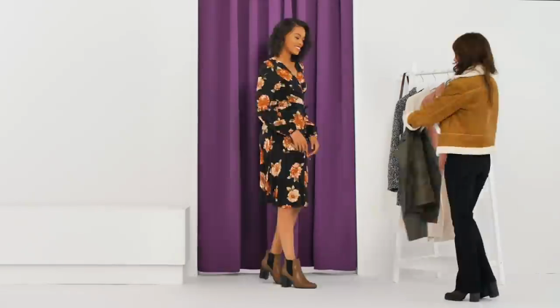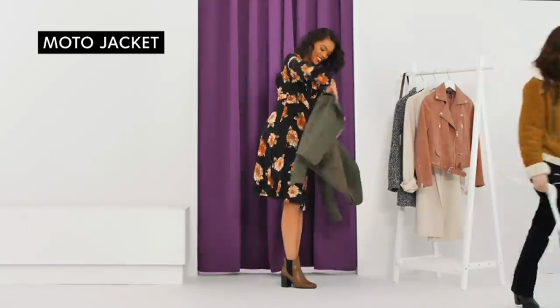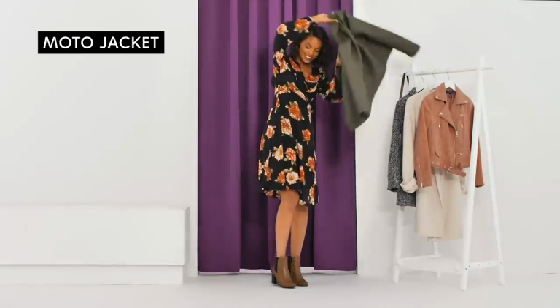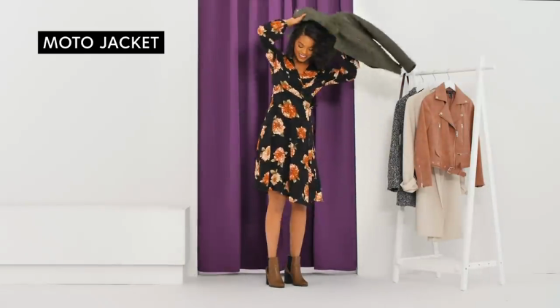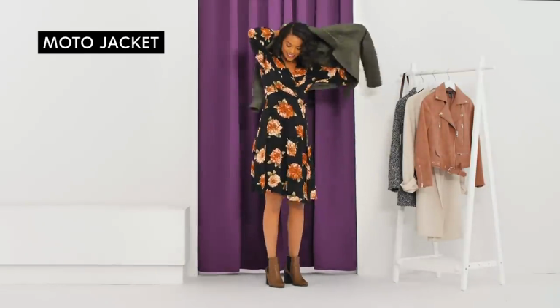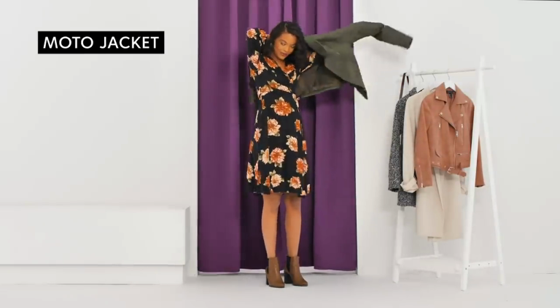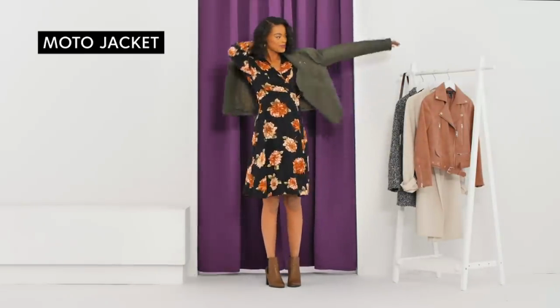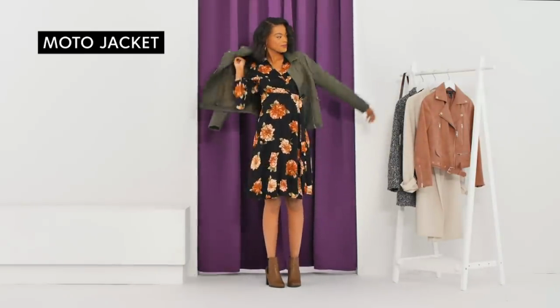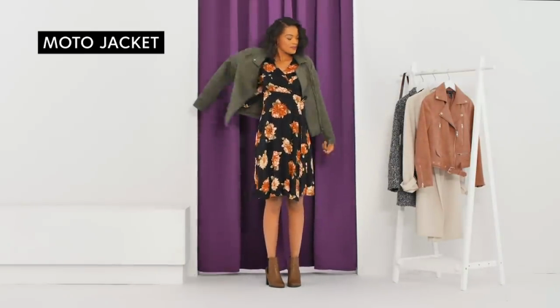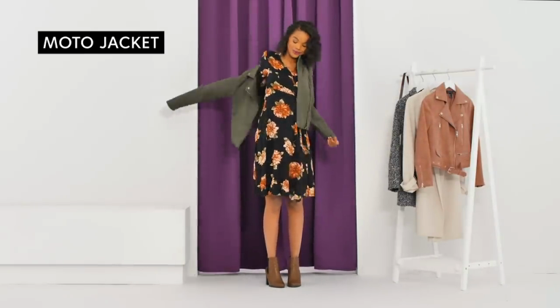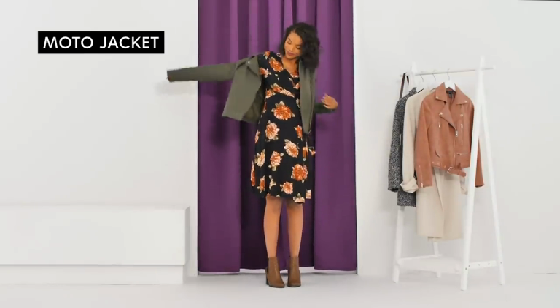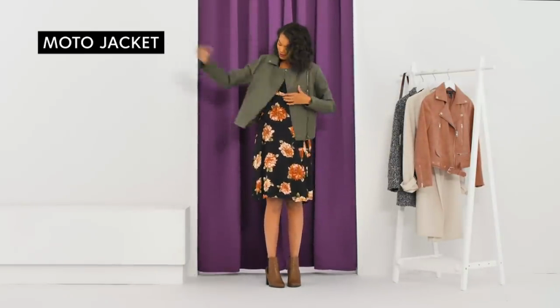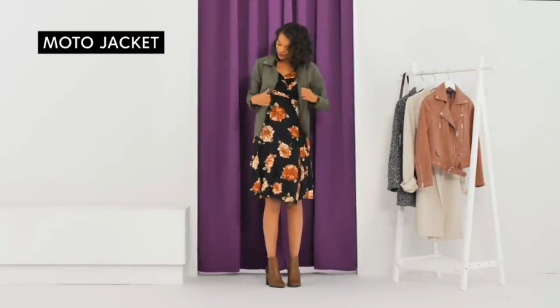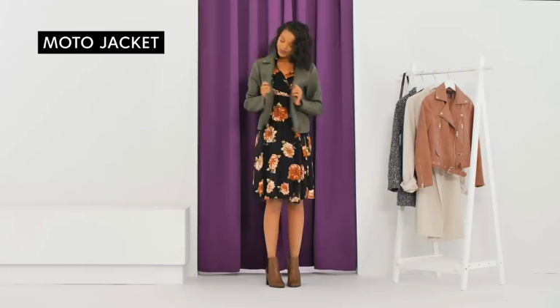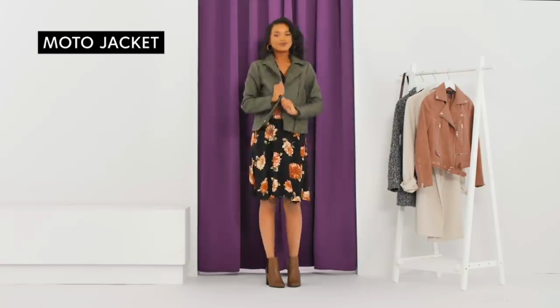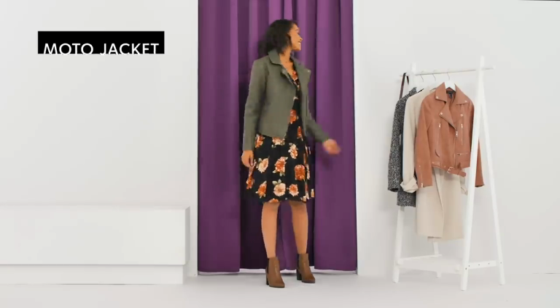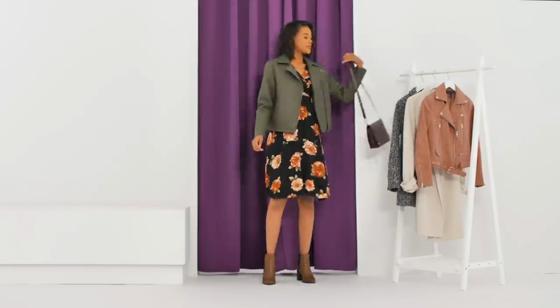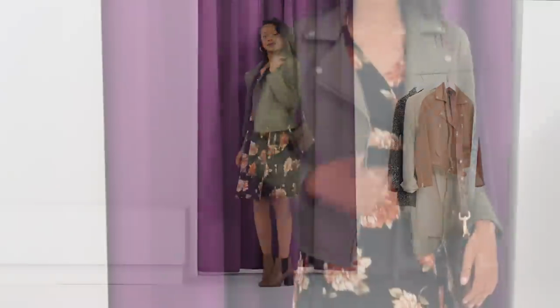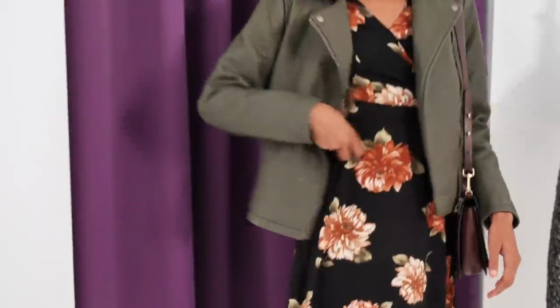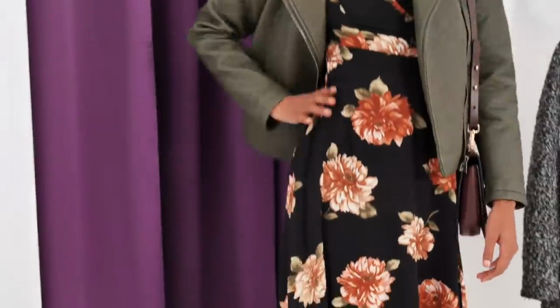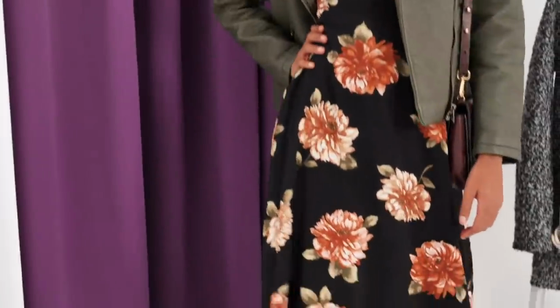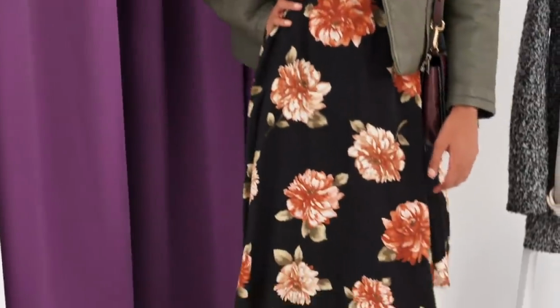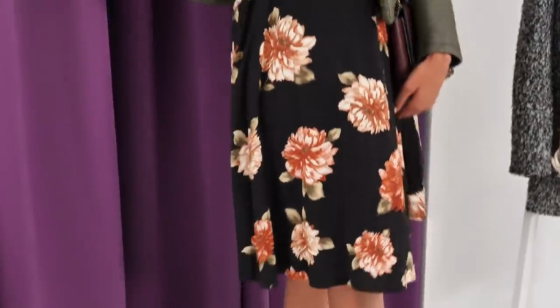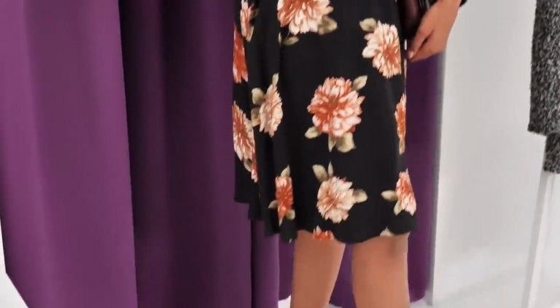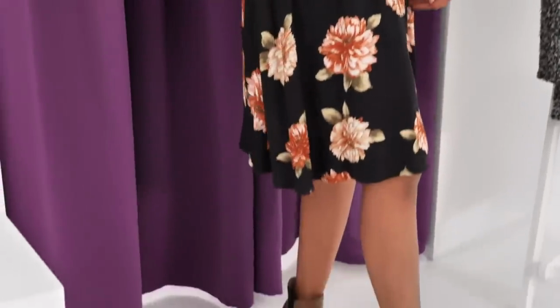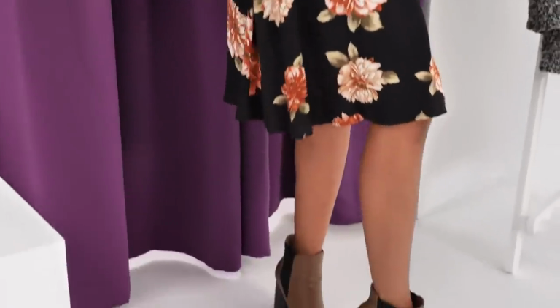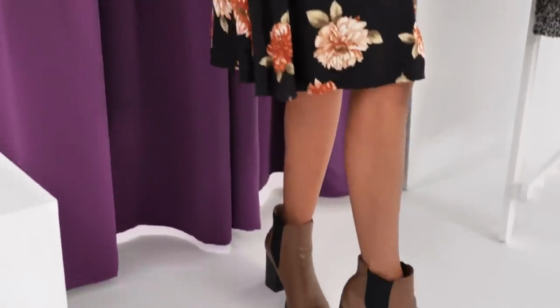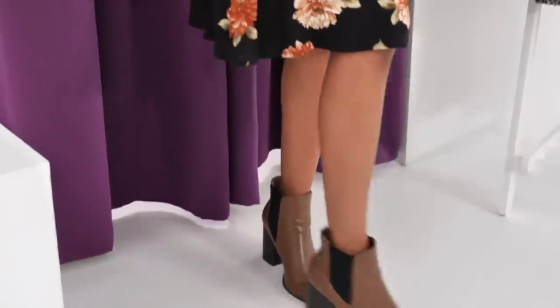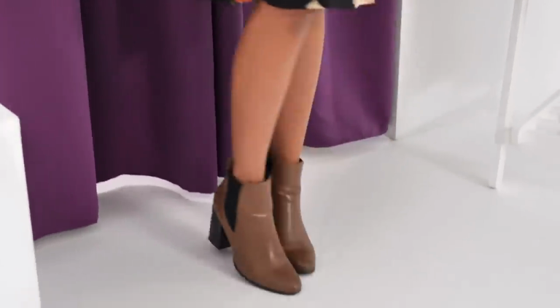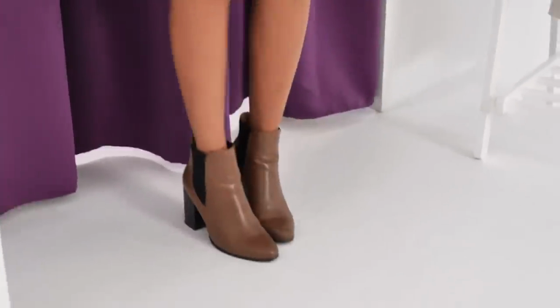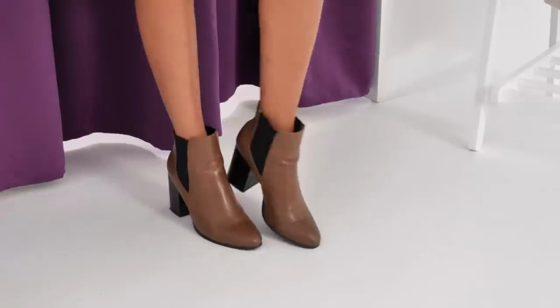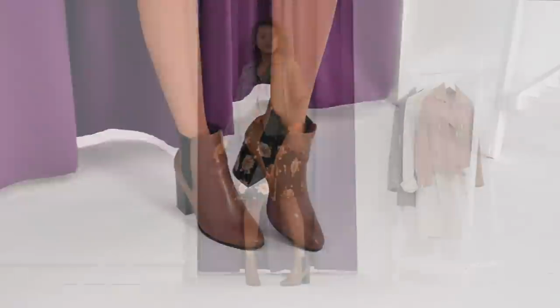A moto jacket is a piece you'll pull out of your closet season after season. Soften the moto's edgy vibe by pairing it with a floral dress for a date night look that's both strong and sweet.